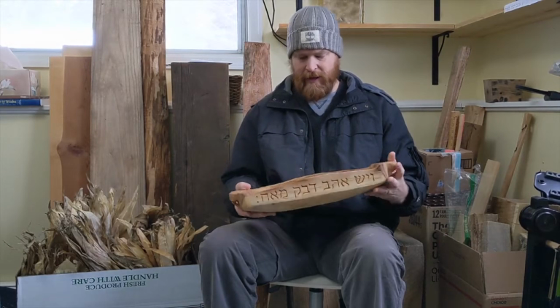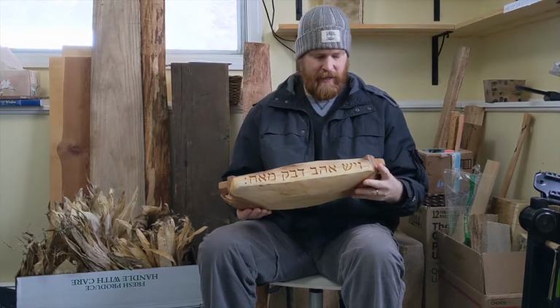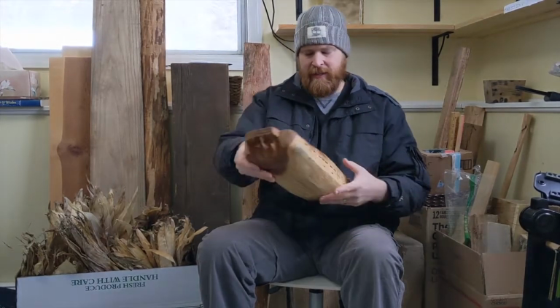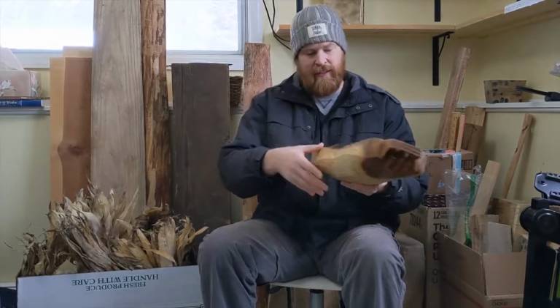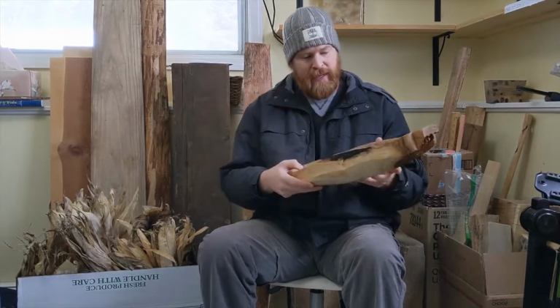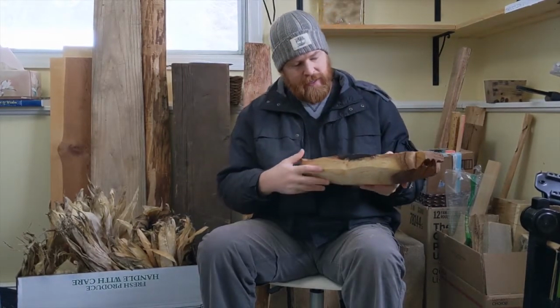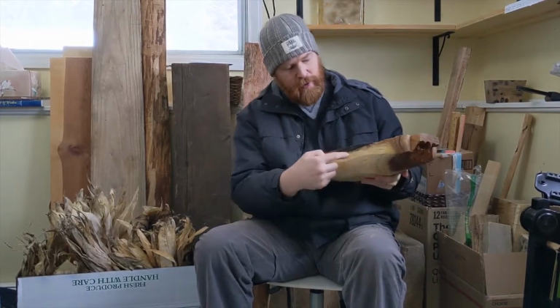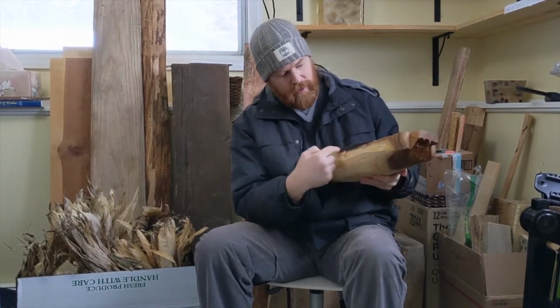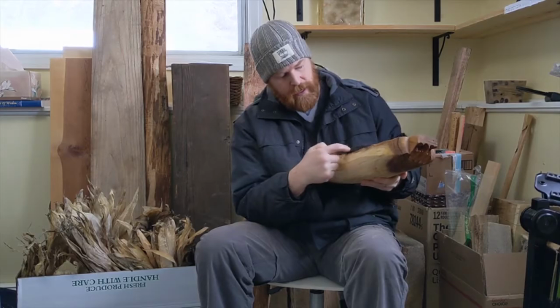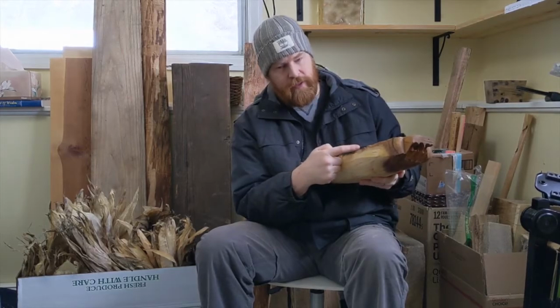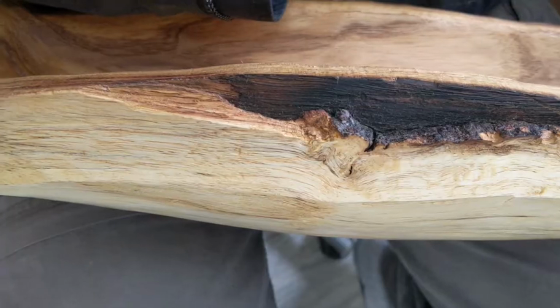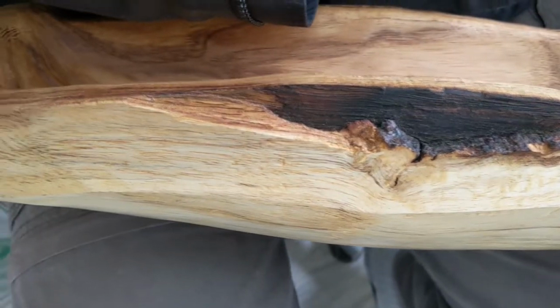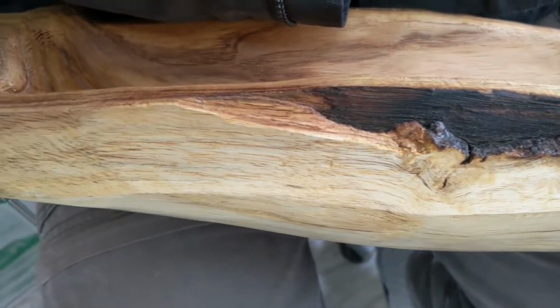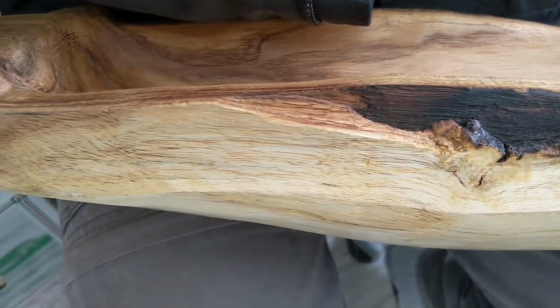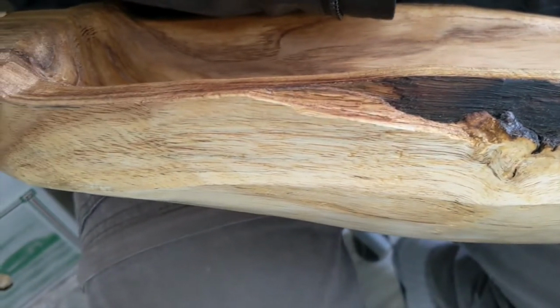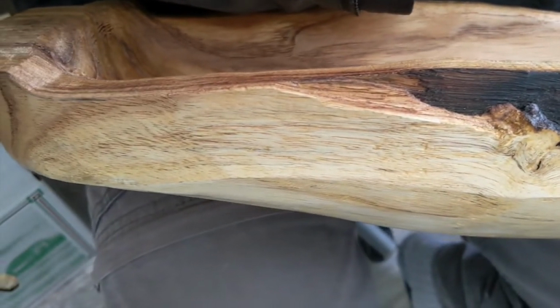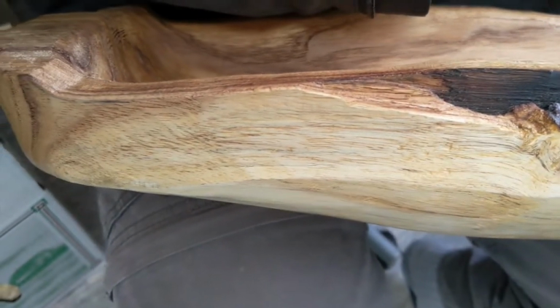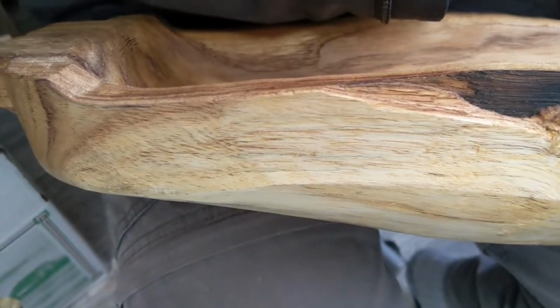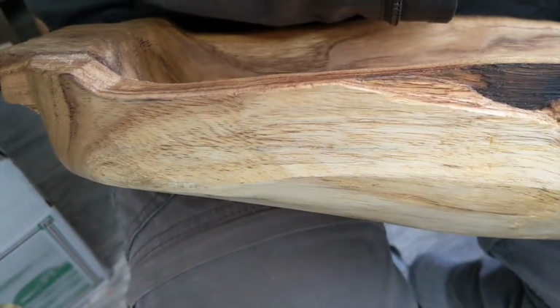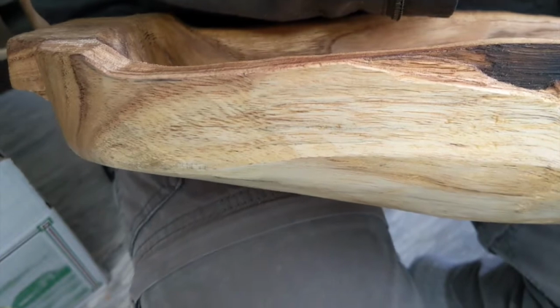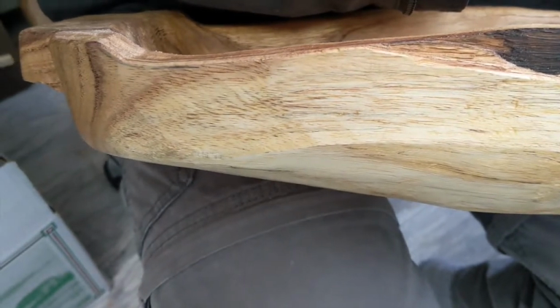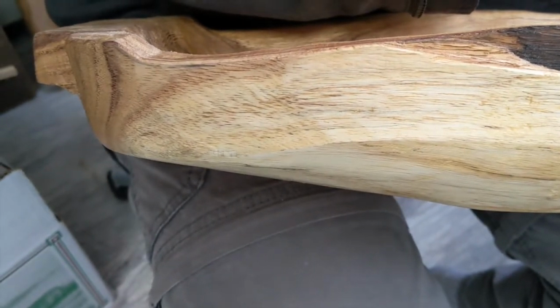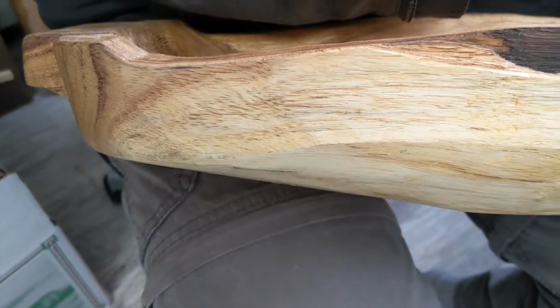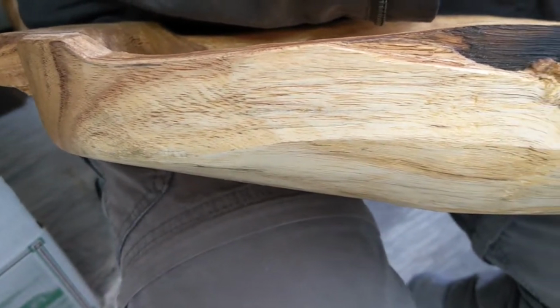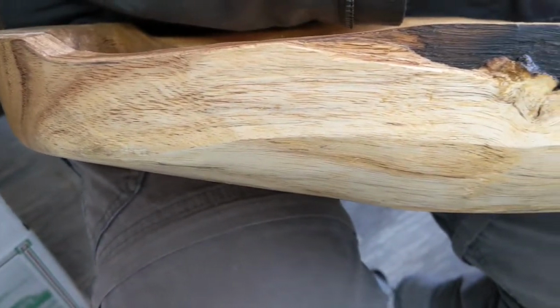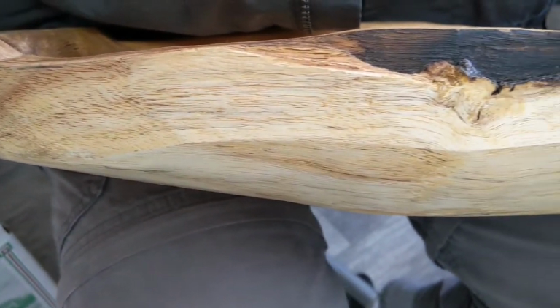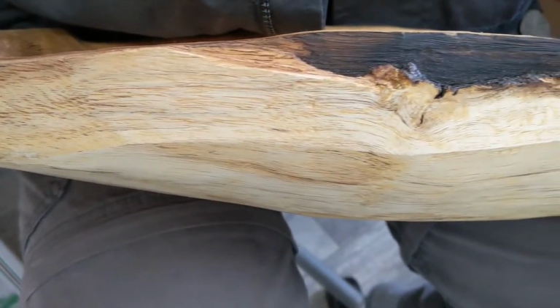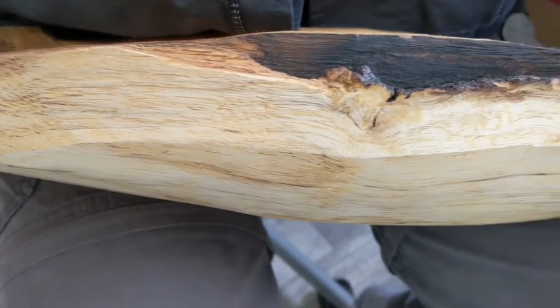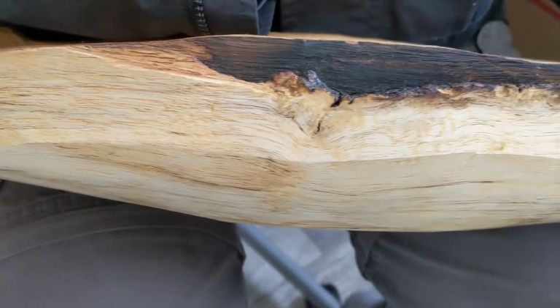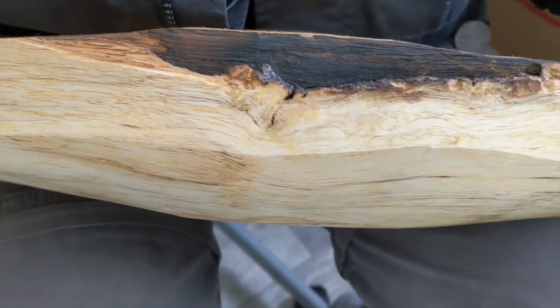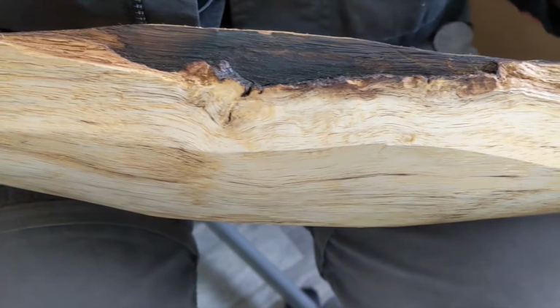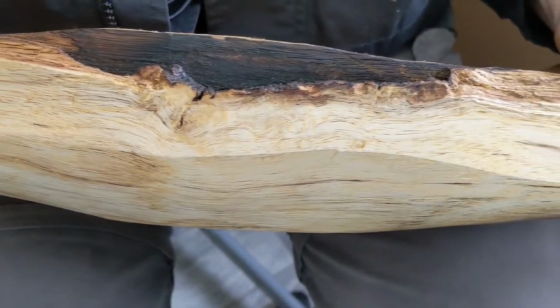I left in this backside here — there was a part where, I don't know if there had been a fire near the tree, but anyways there was some damage to the tree and then the tree grew around it. And I left part of that in there. You know, there's a little bit of beauty in the scars.